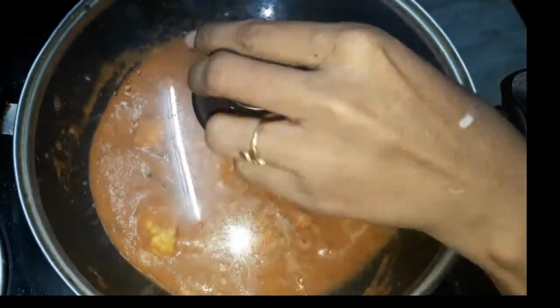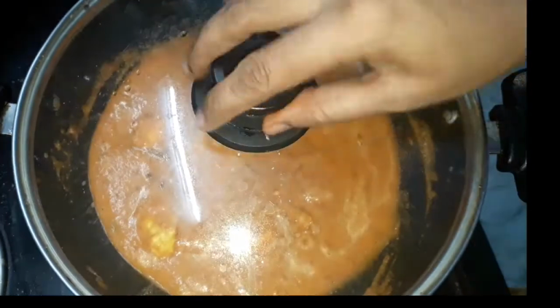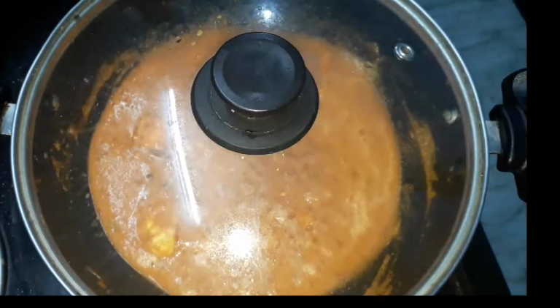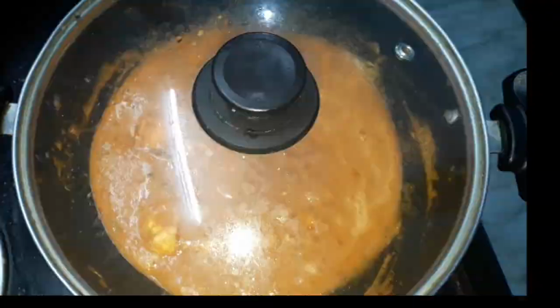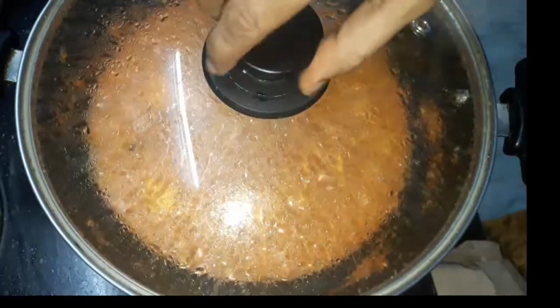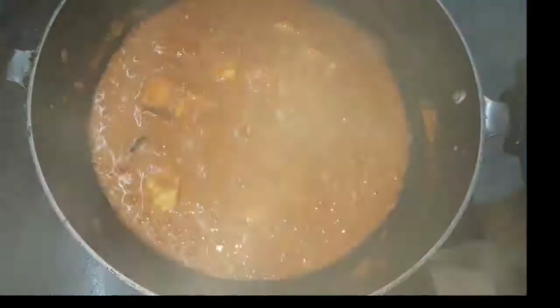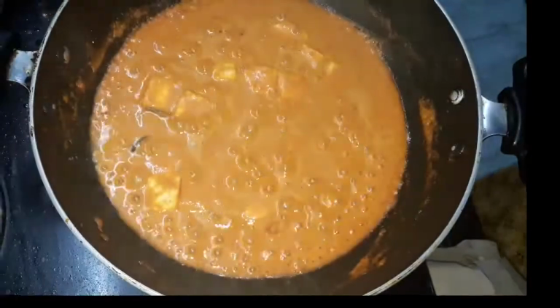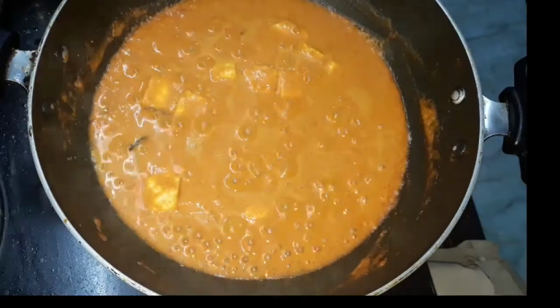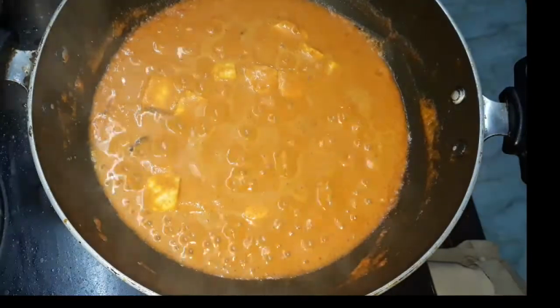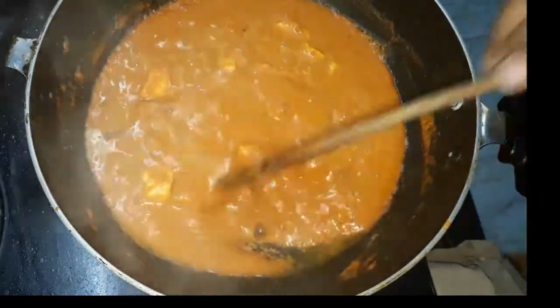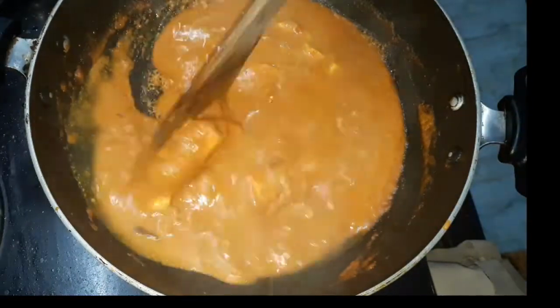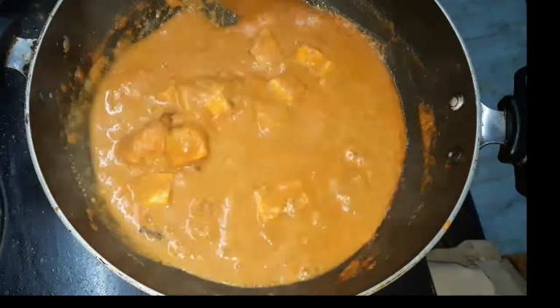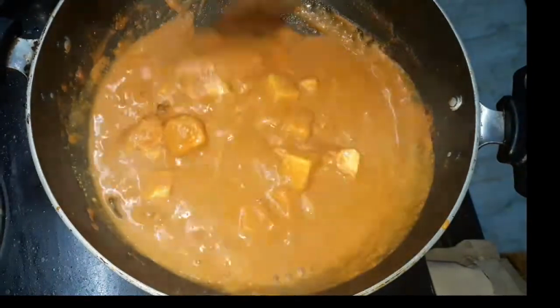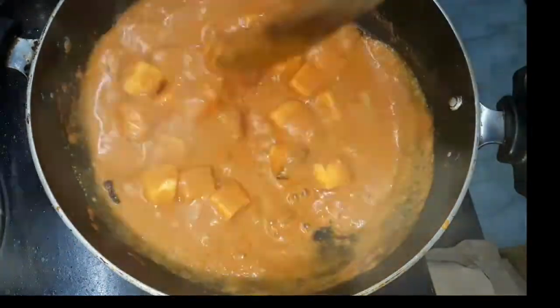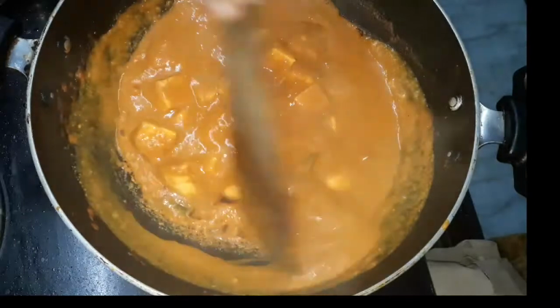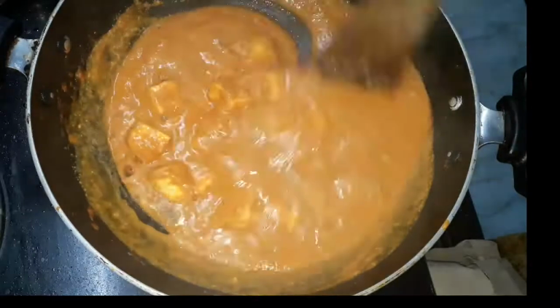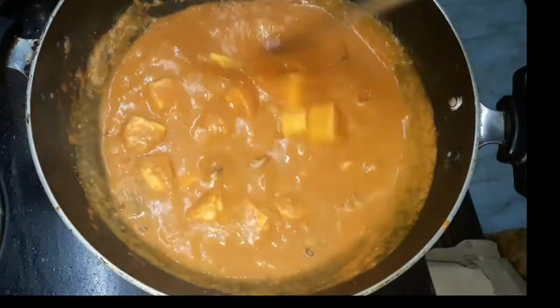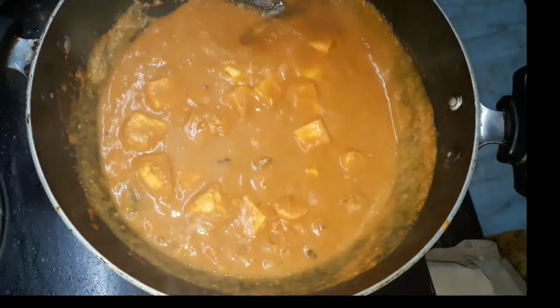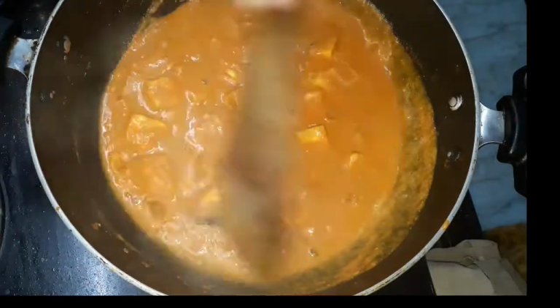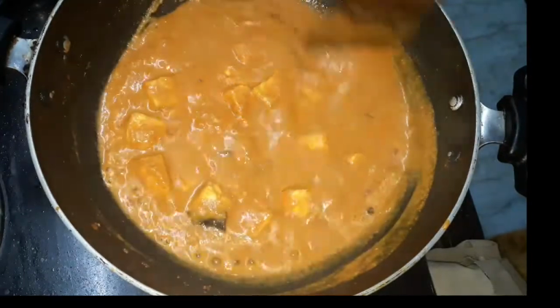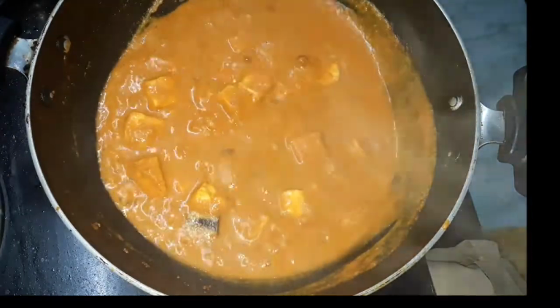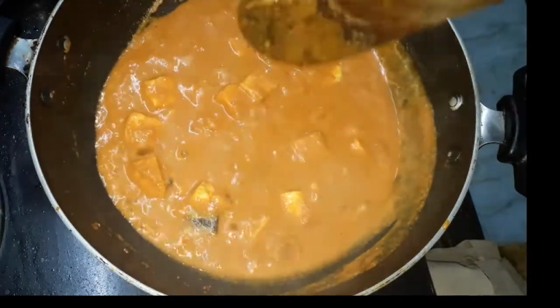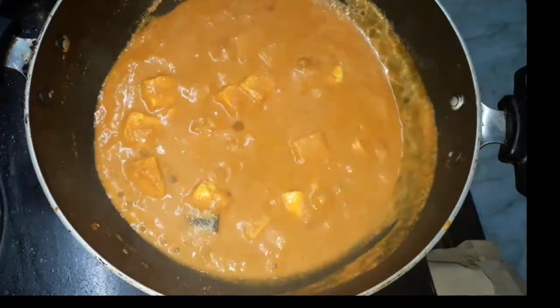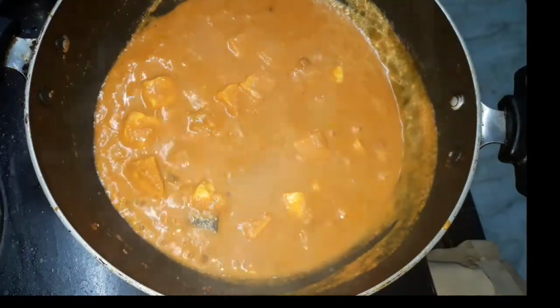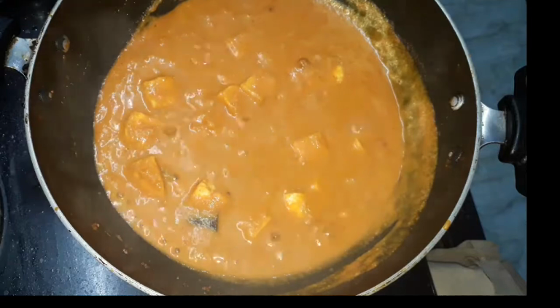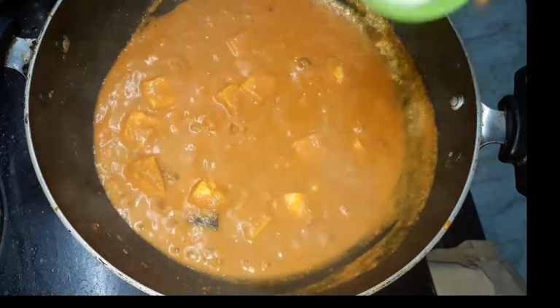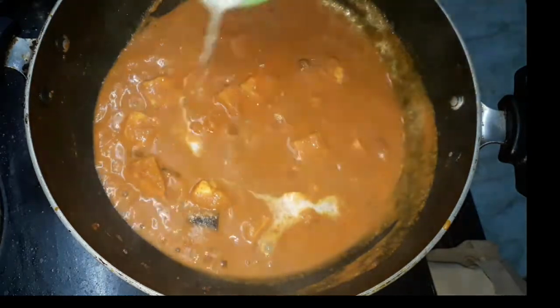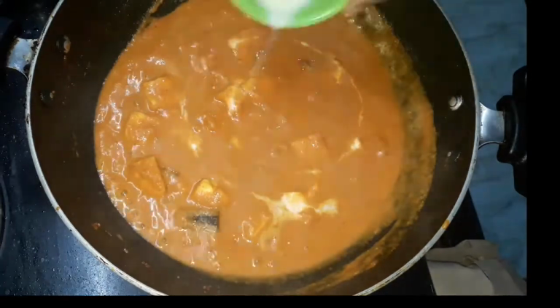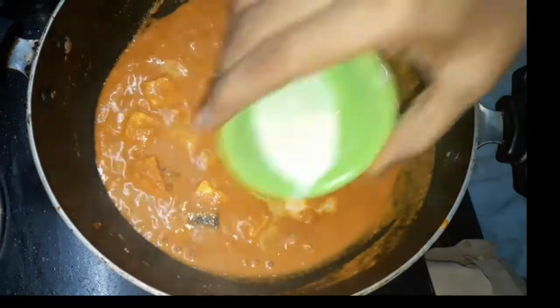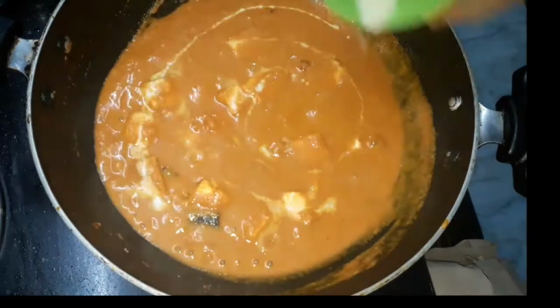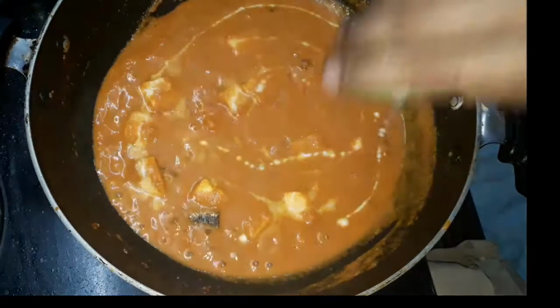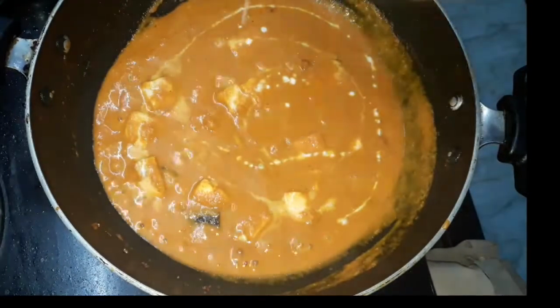If you want to mix it in 5 minutes, it's good — it's soft. Add some fresh cream. This is a good flavor.